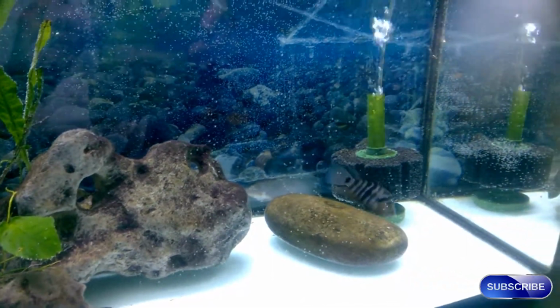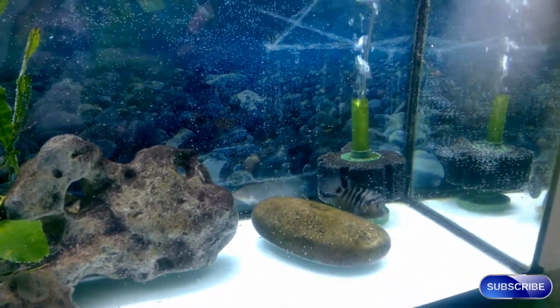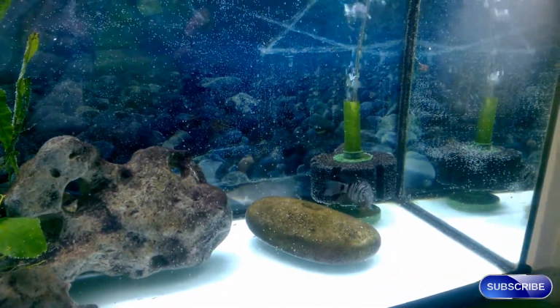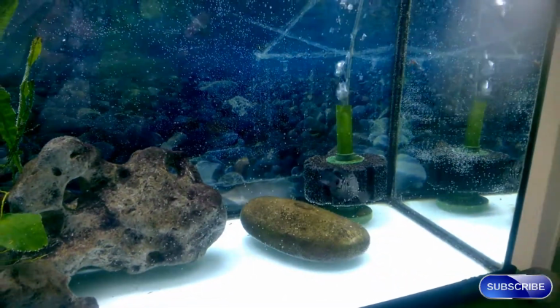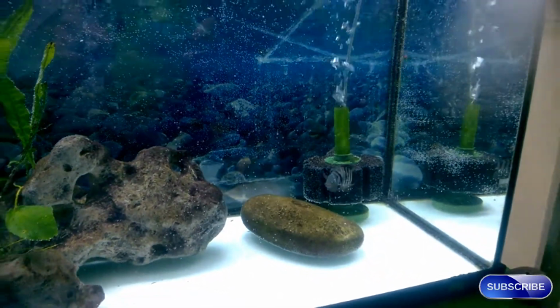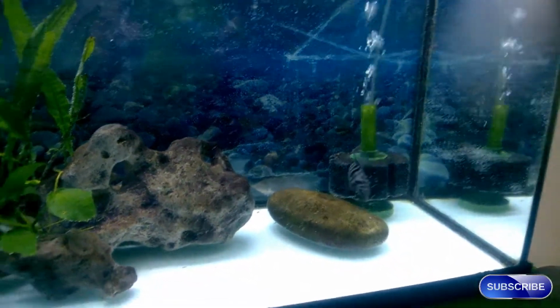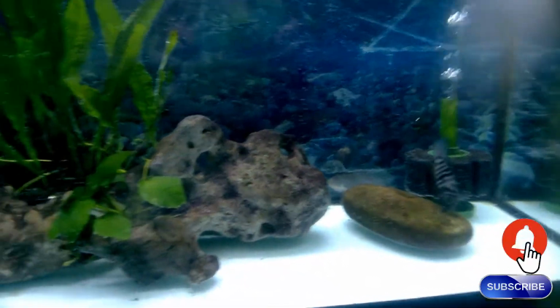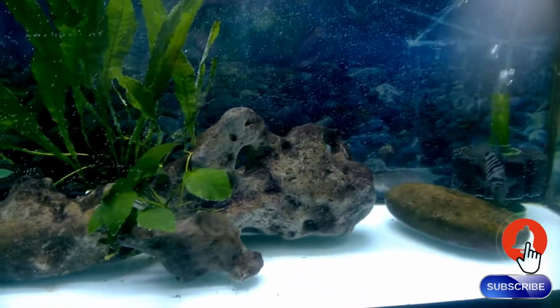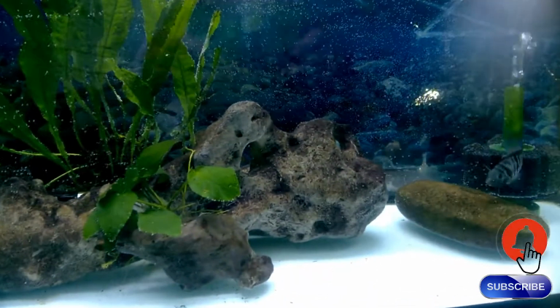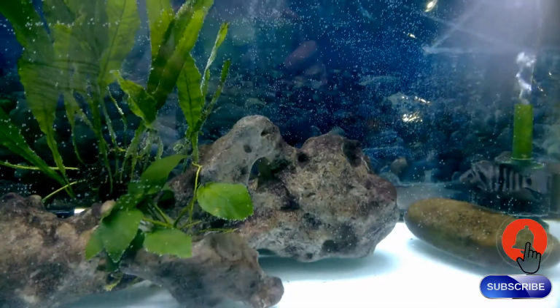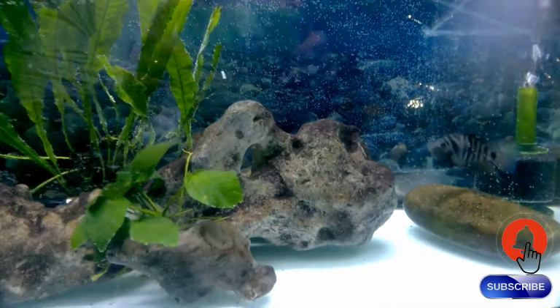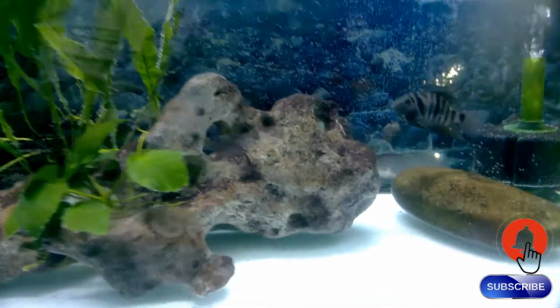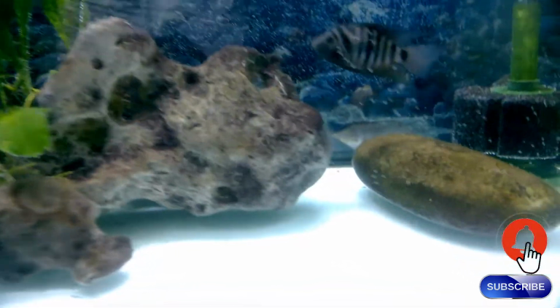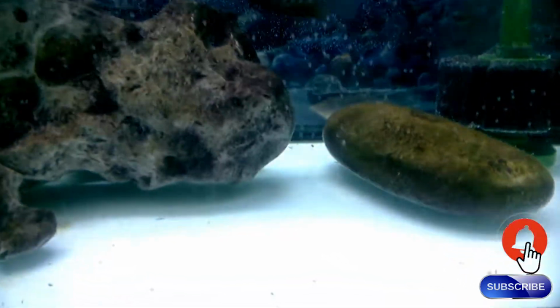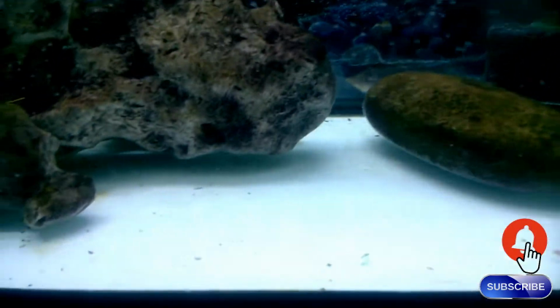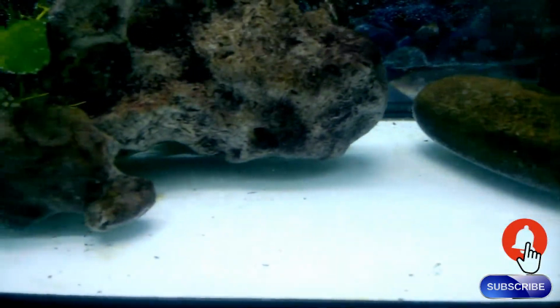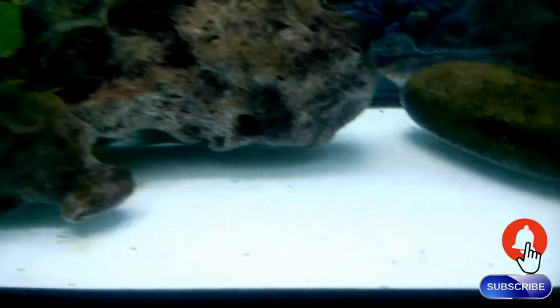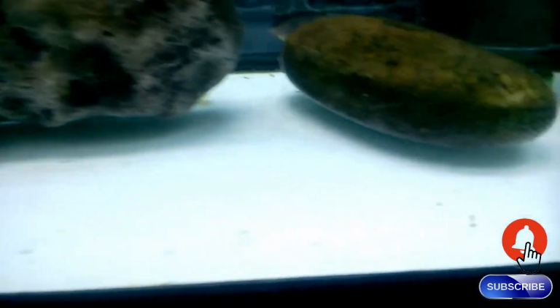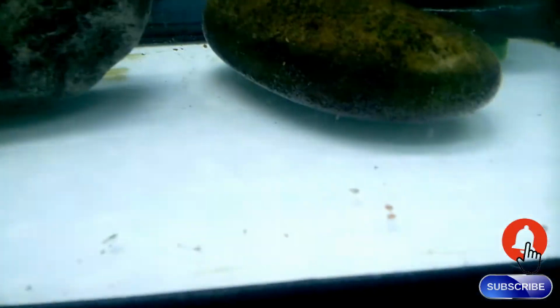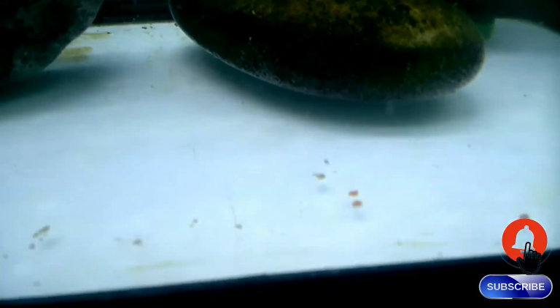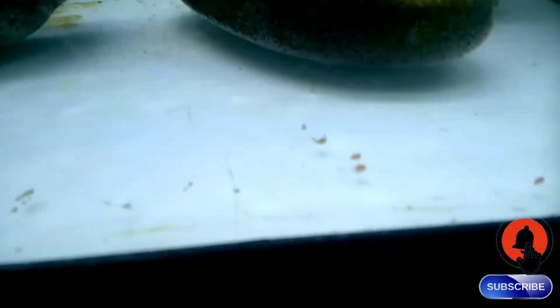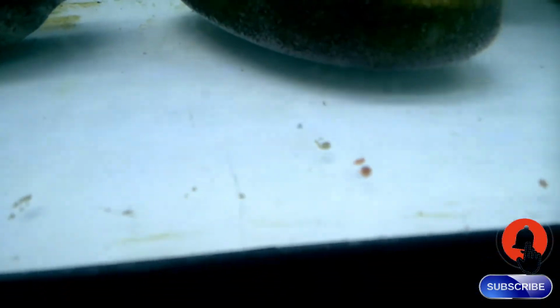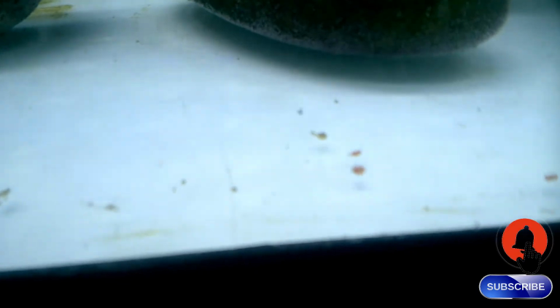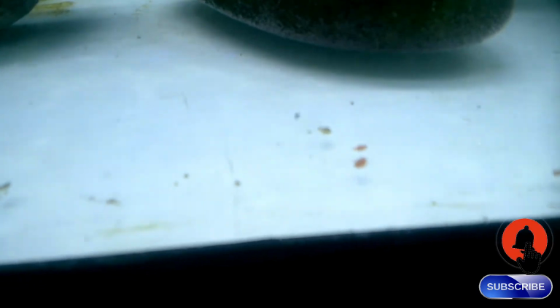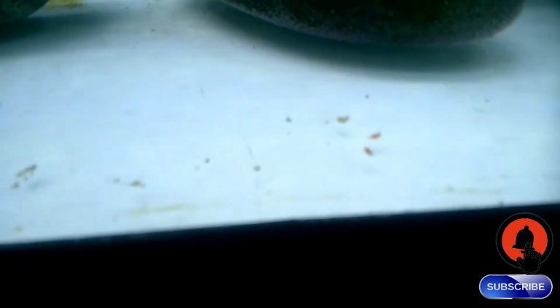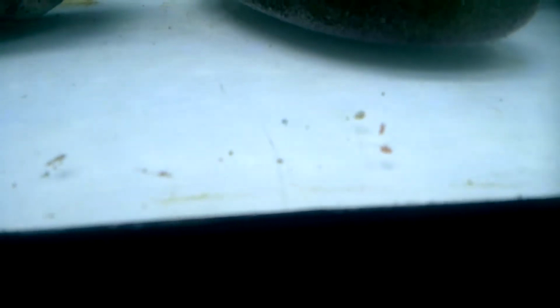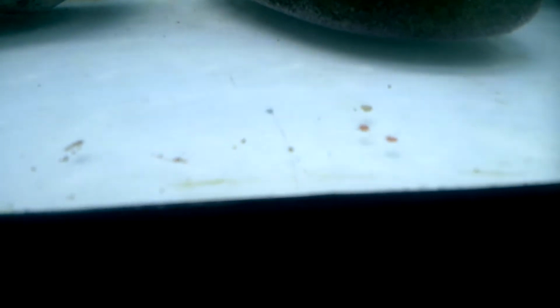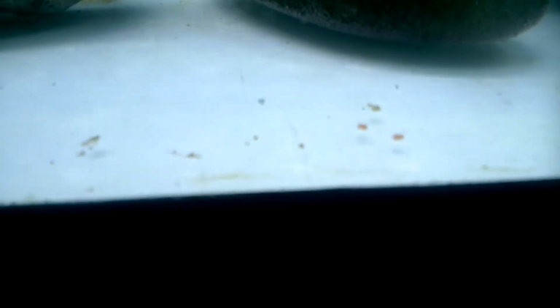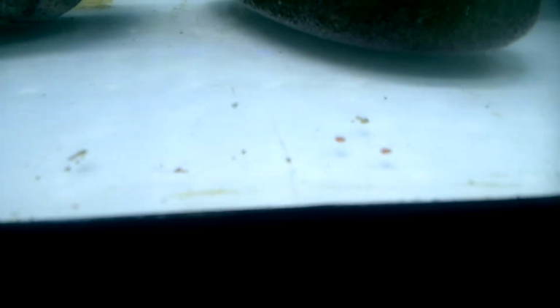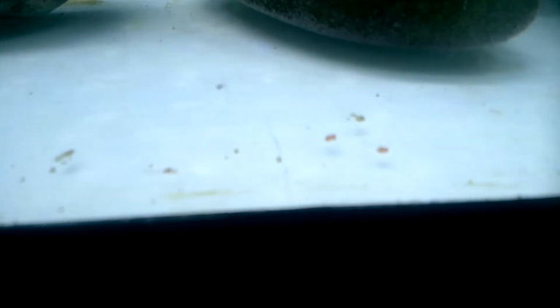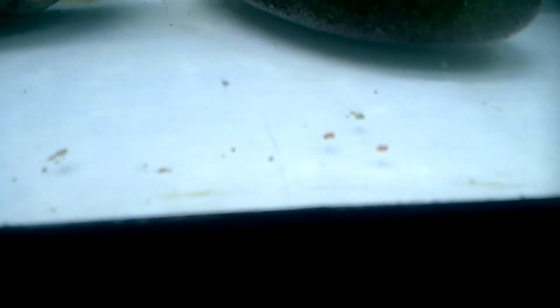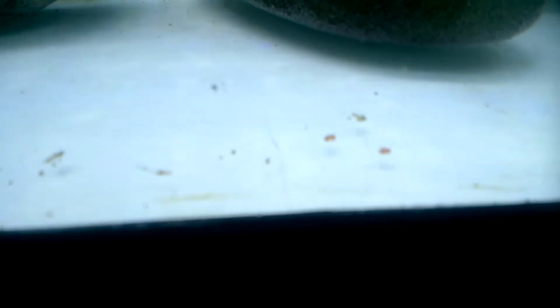I also dropped in some pellets. They've actually already eaten them, but there are four pellets there at the bottom.